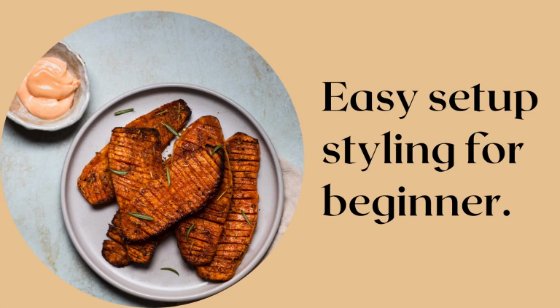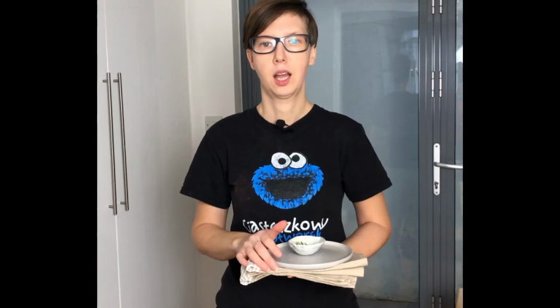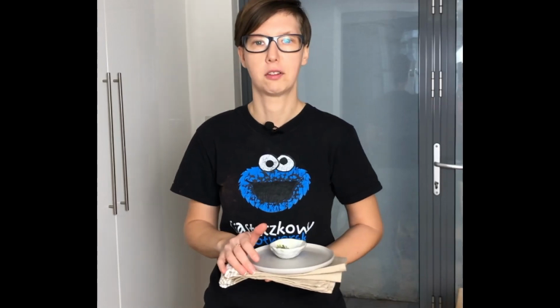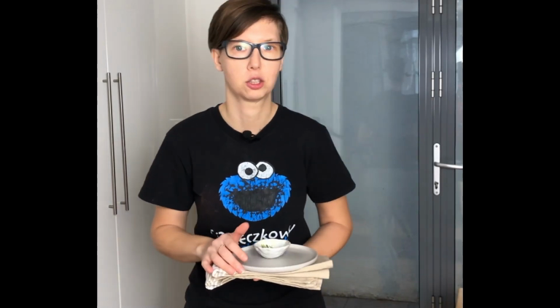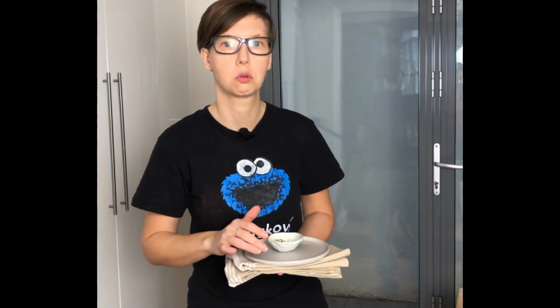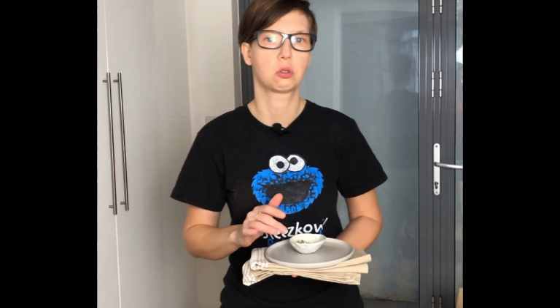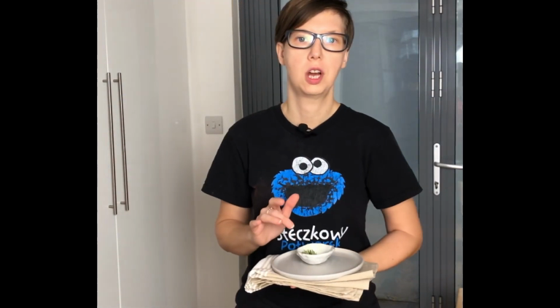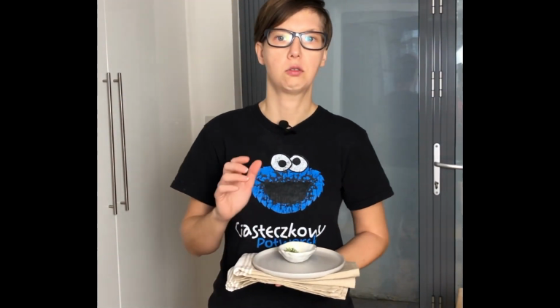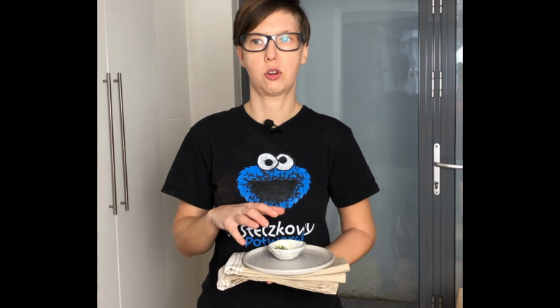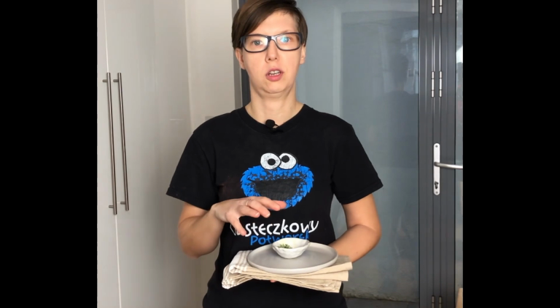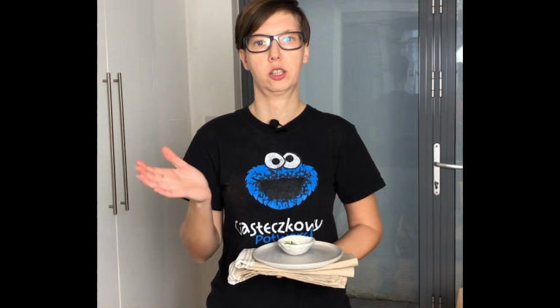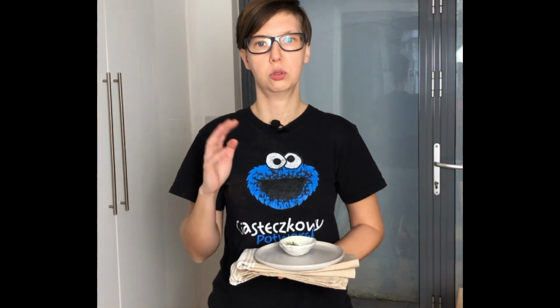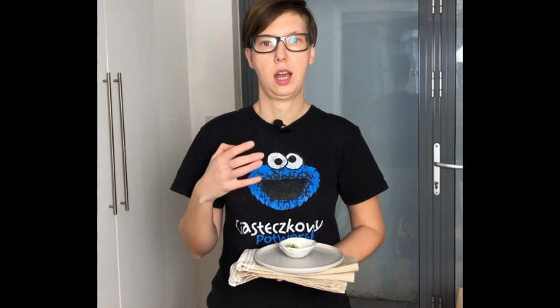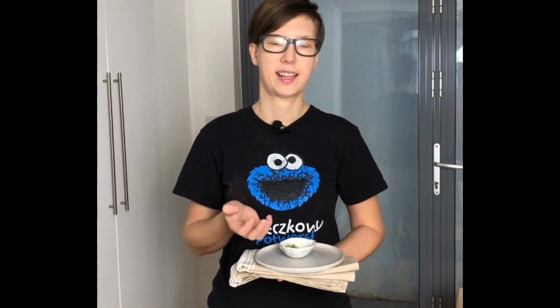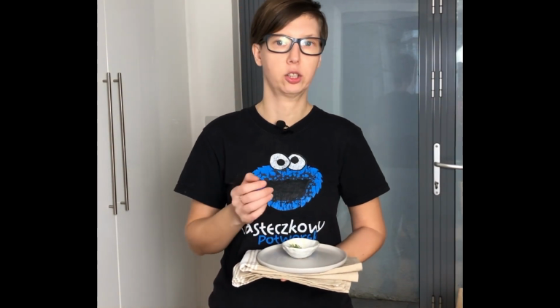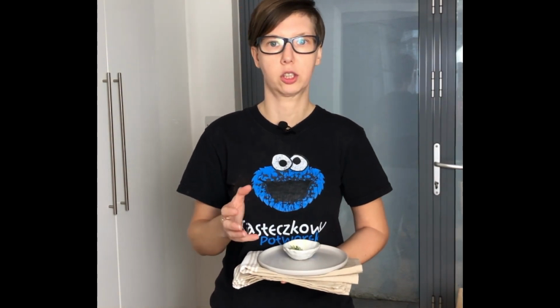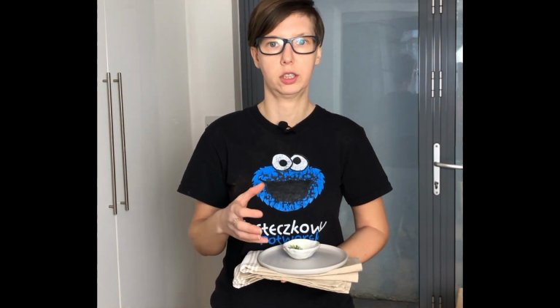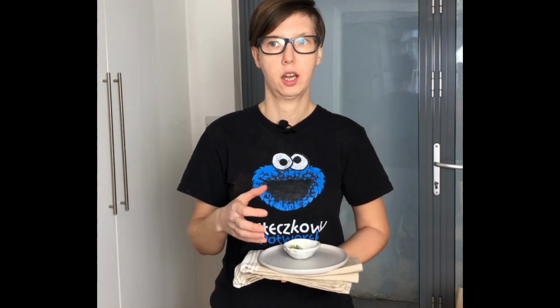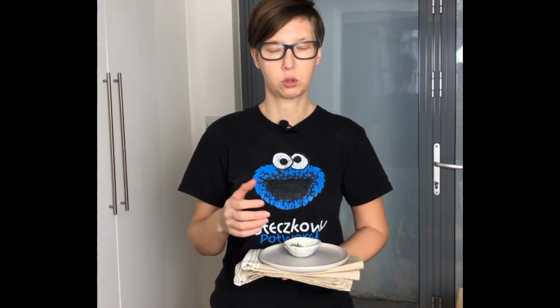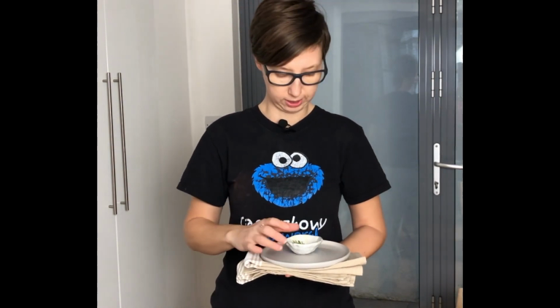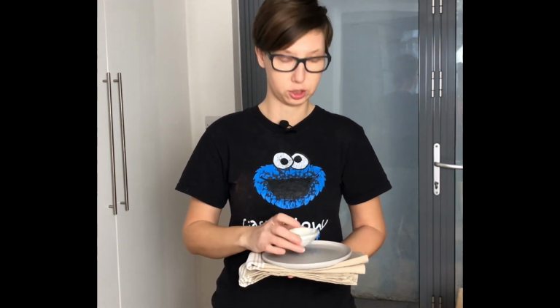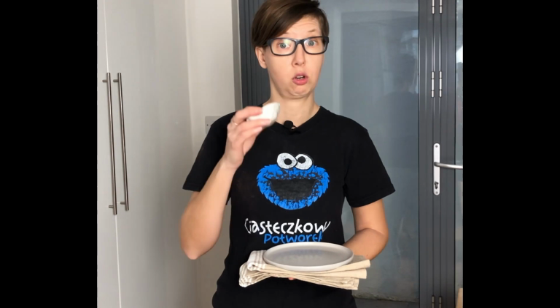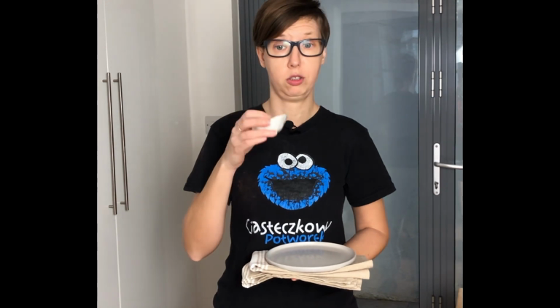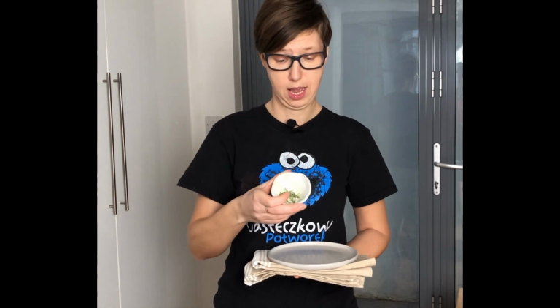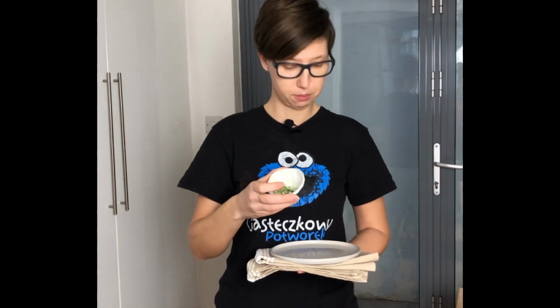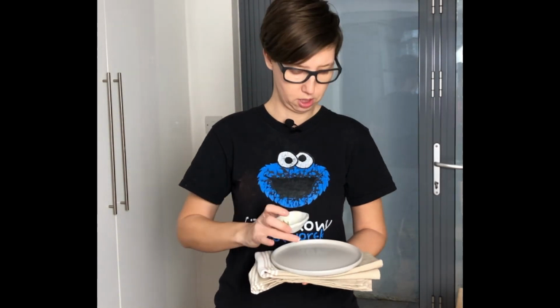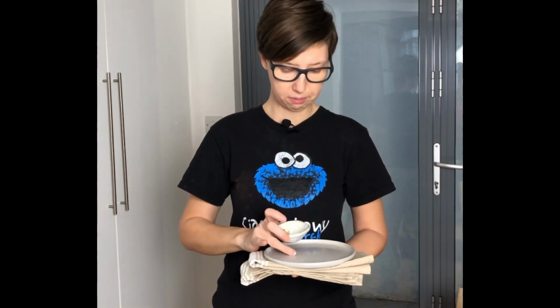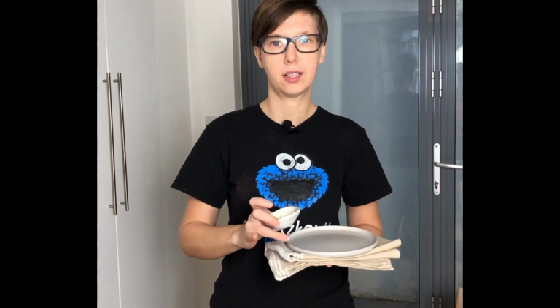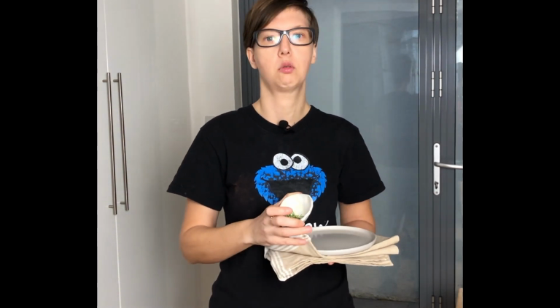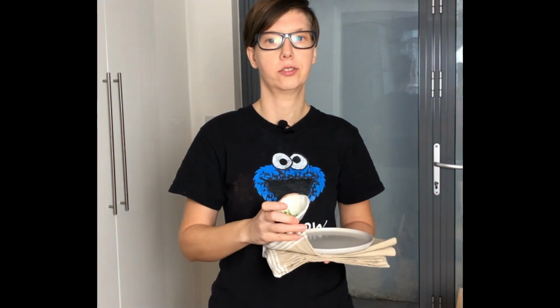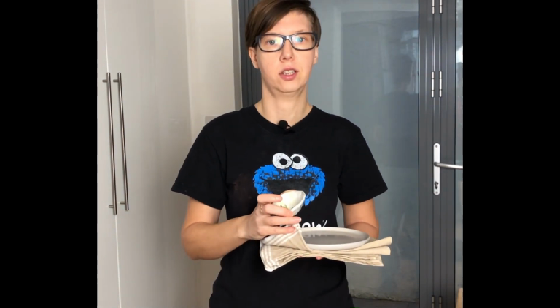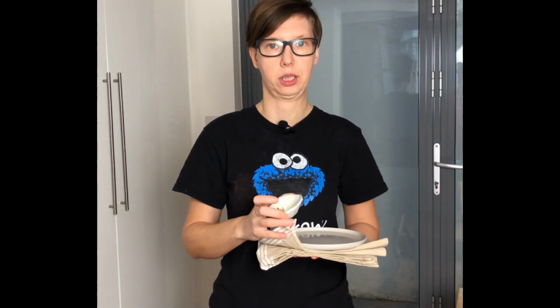Hello everybody! Today I want to show you how to make a shoot and styling using only a few things like small balls, herbs, one plate and one napkin.